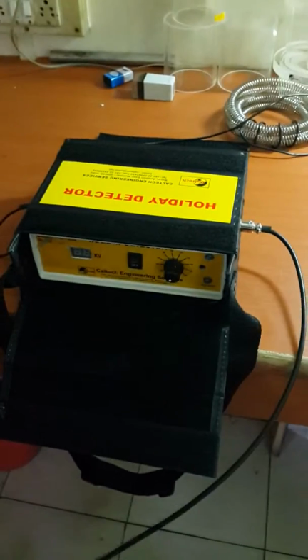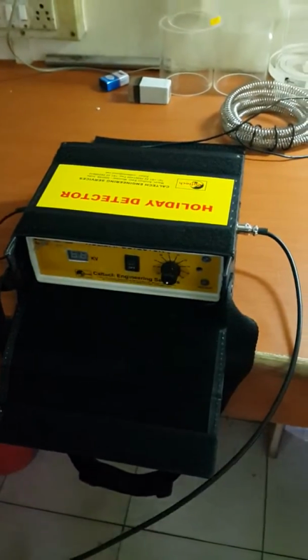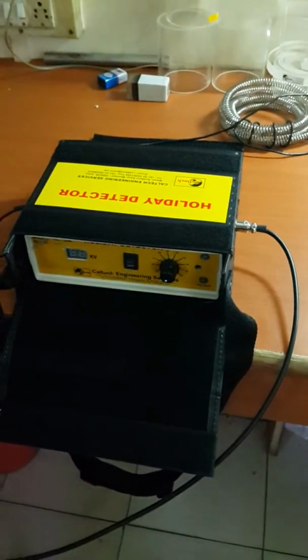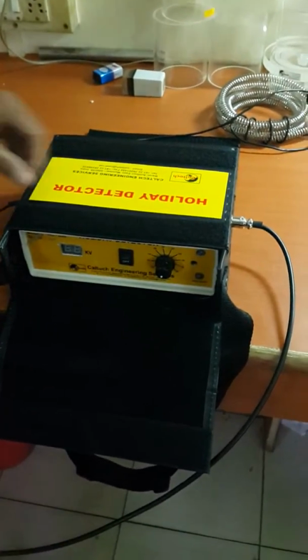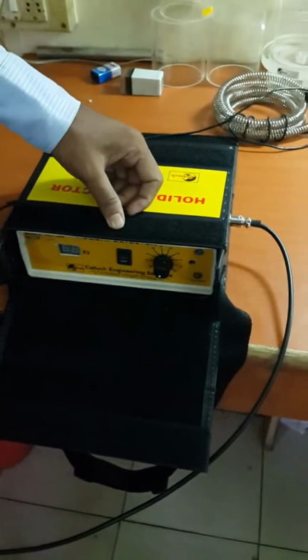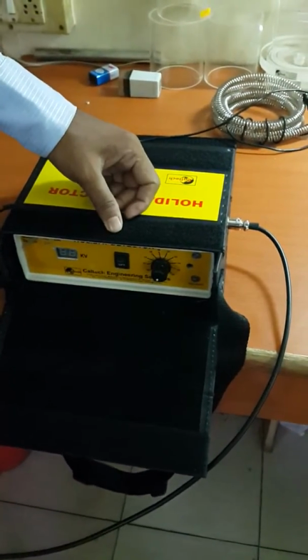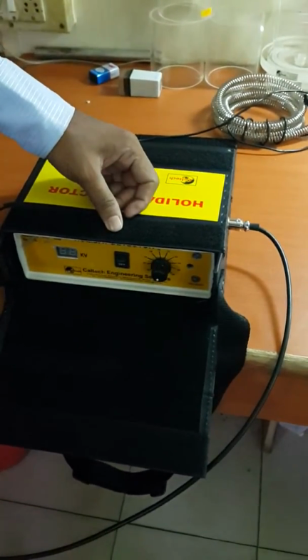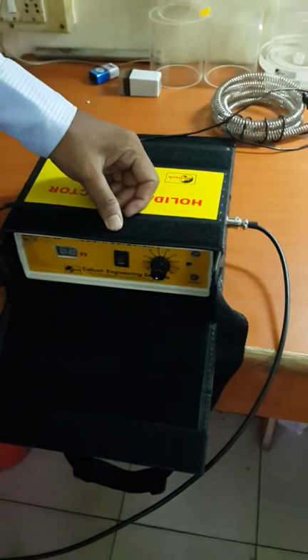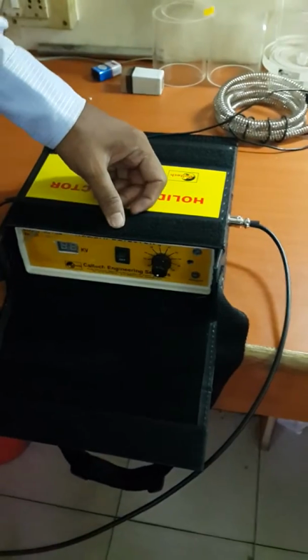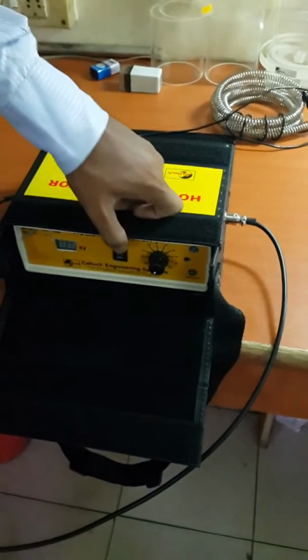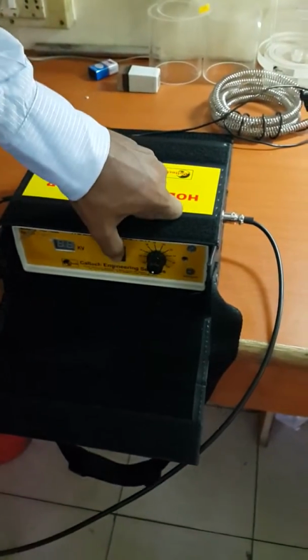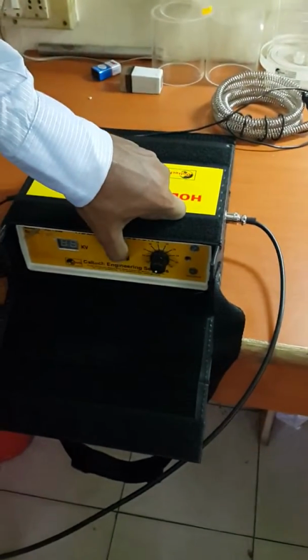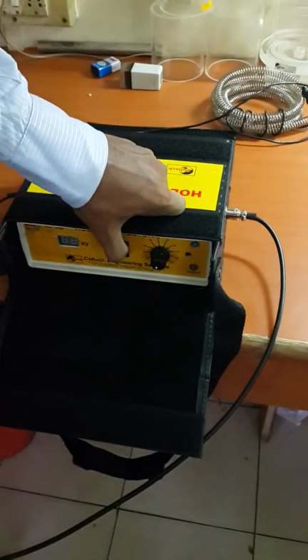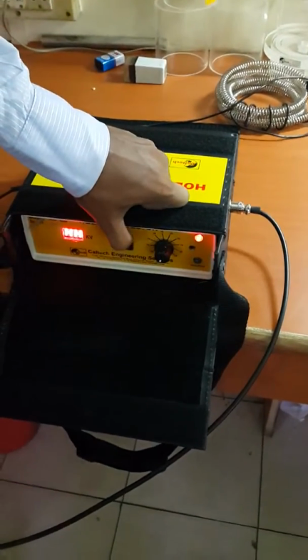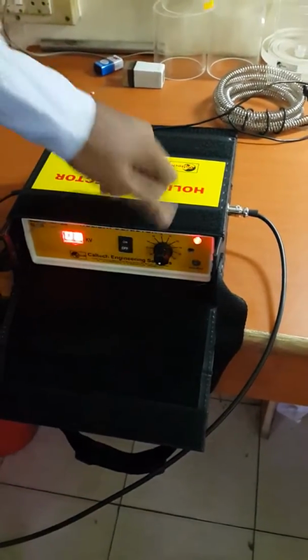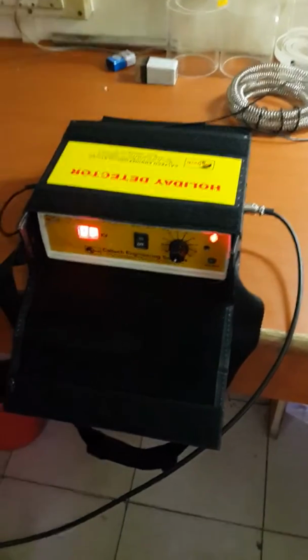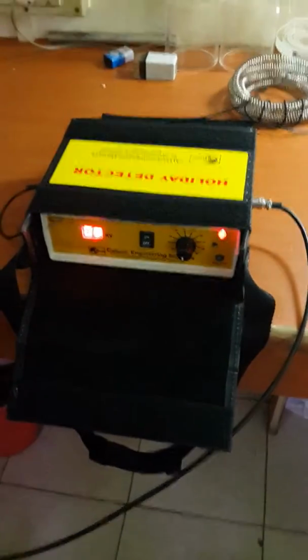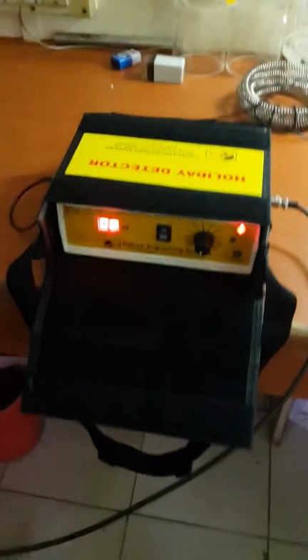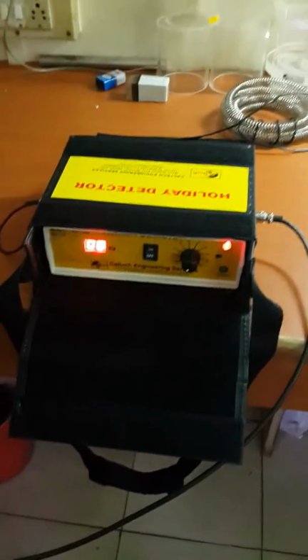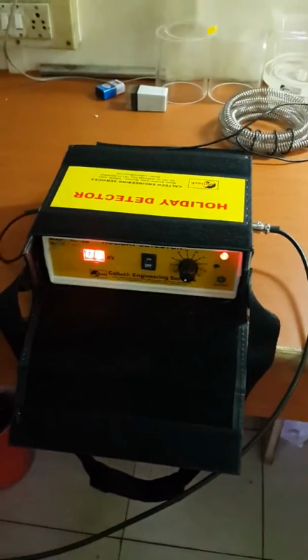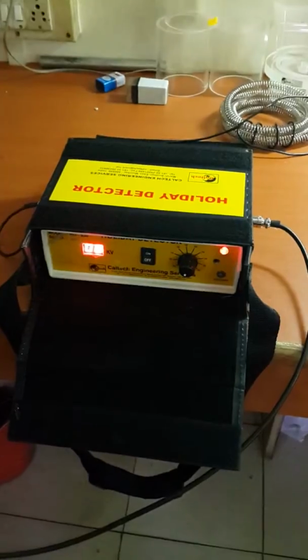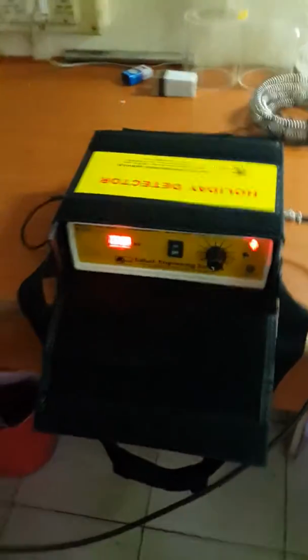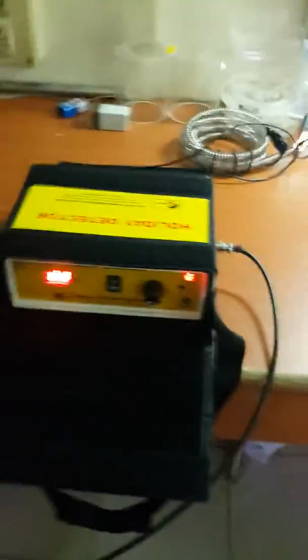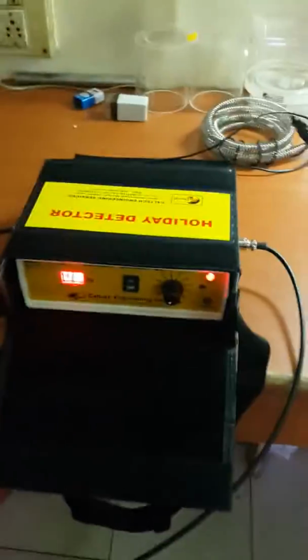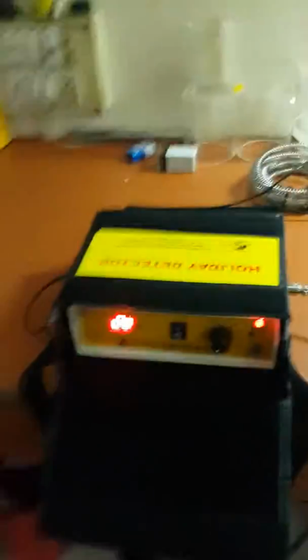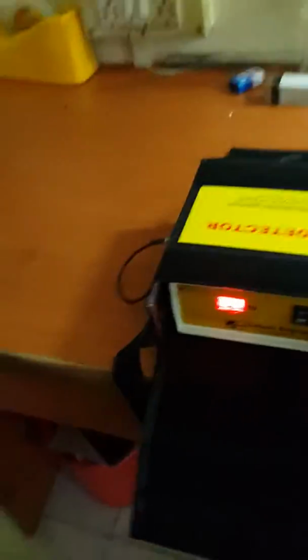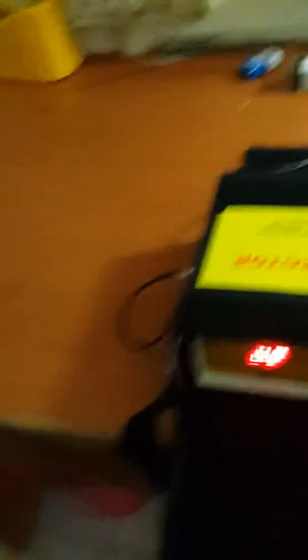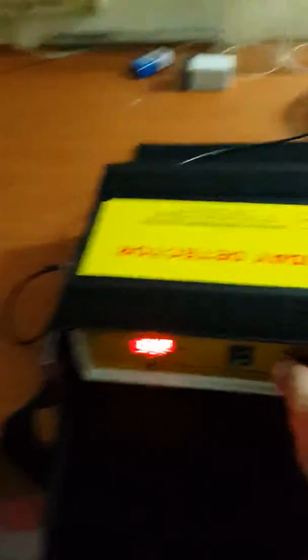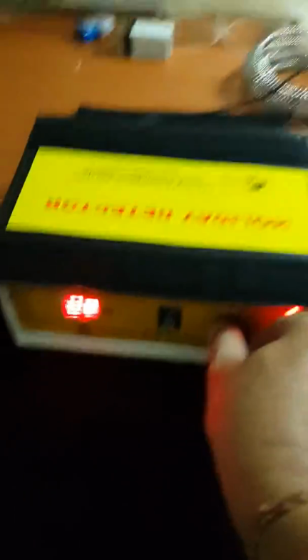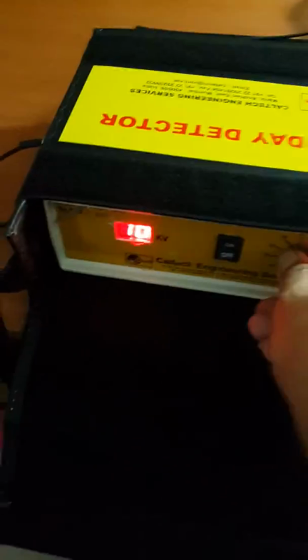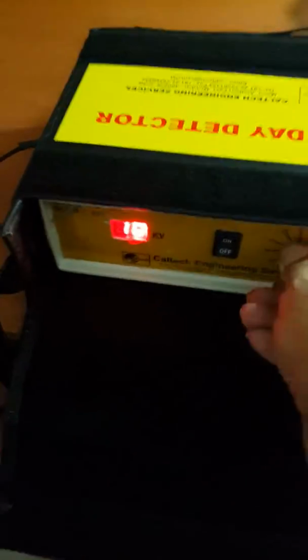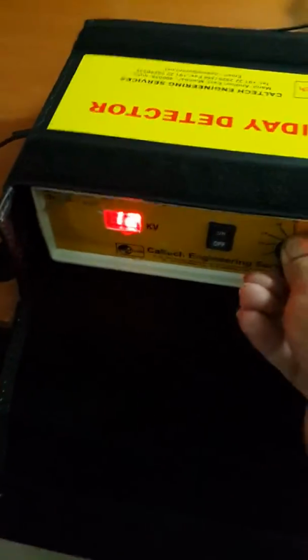Now your instrument is ready for testing. Switch on the instrument and select the voltage. It is showing 8 KV. You may select the desired voltage by this key.